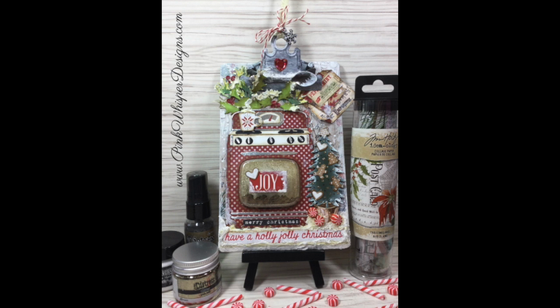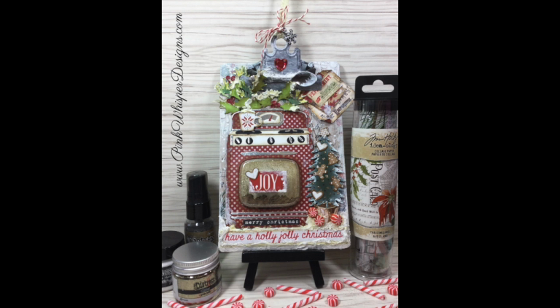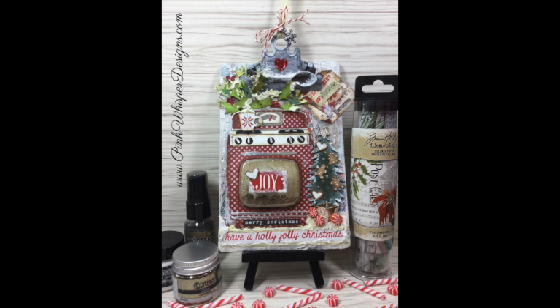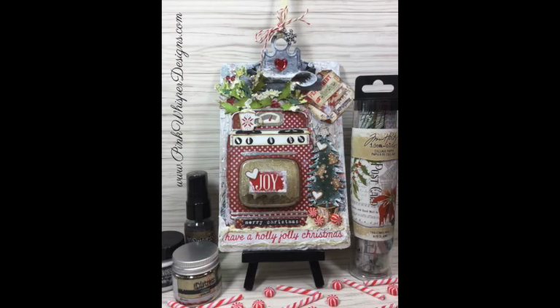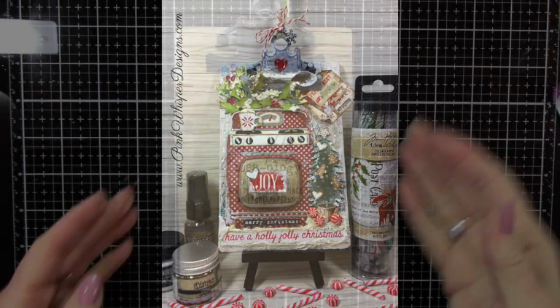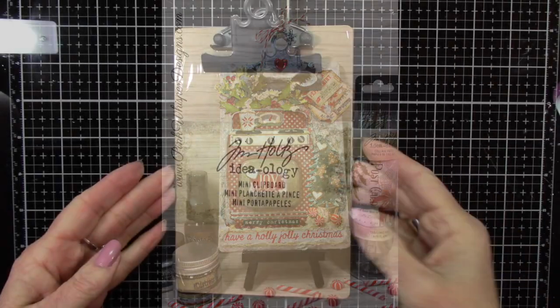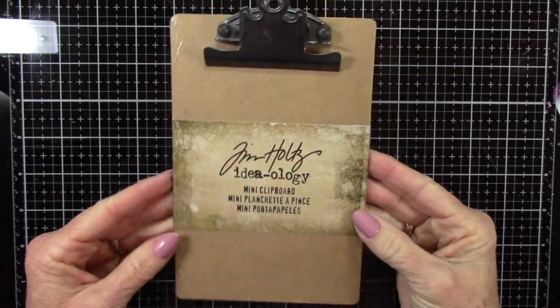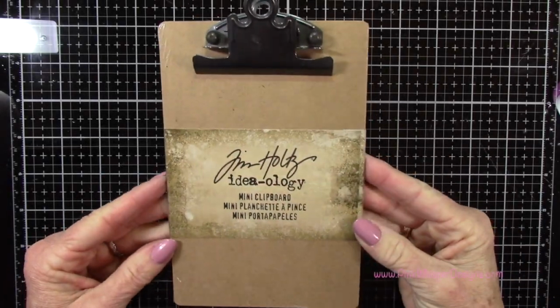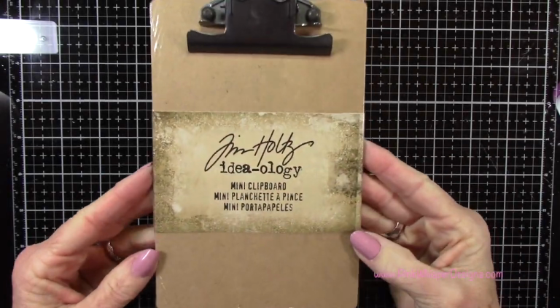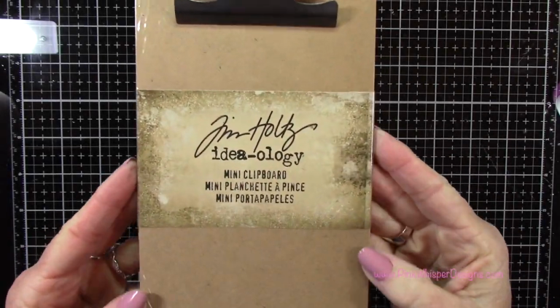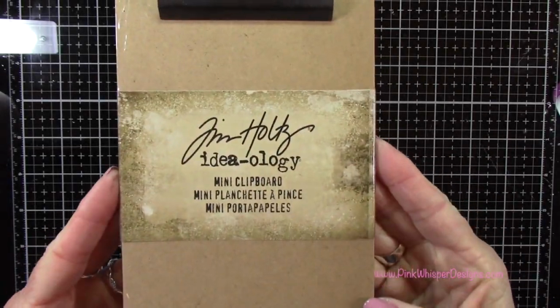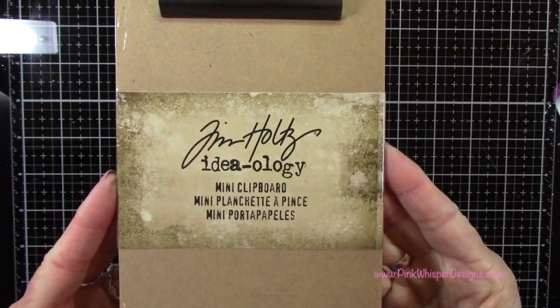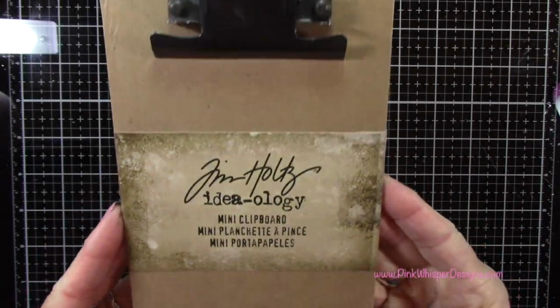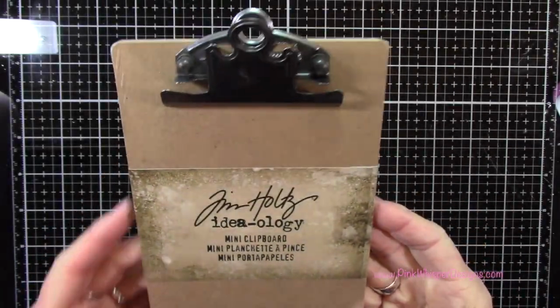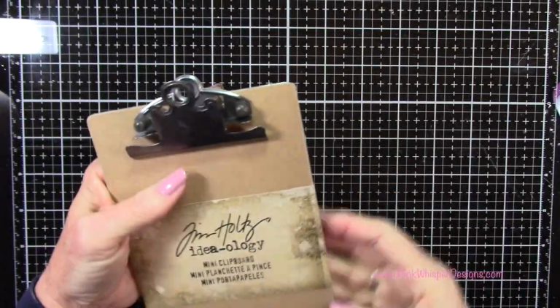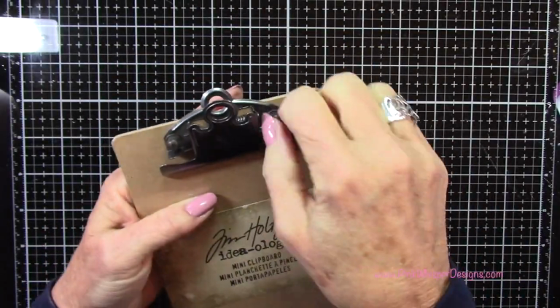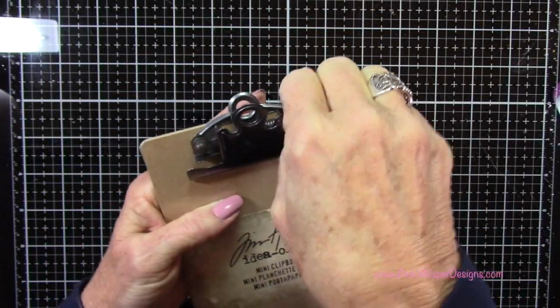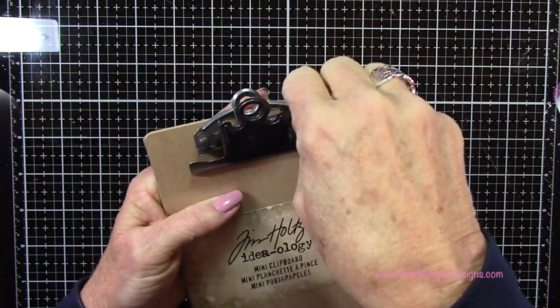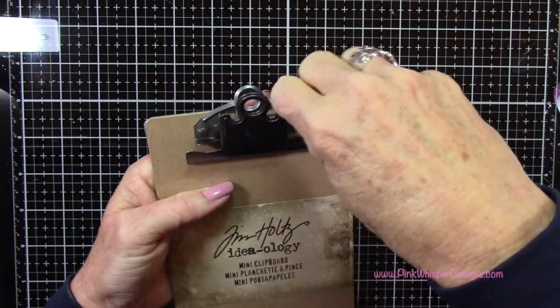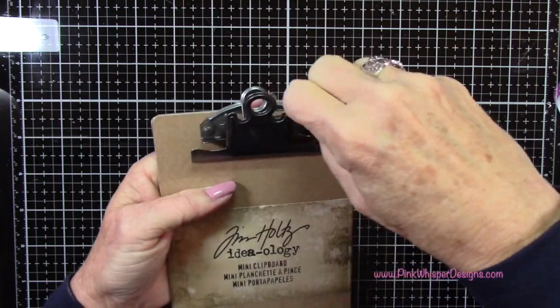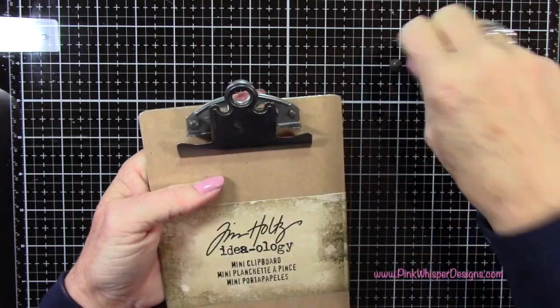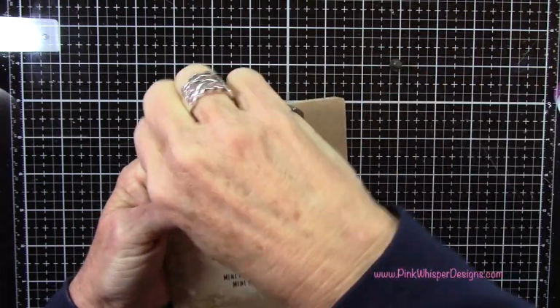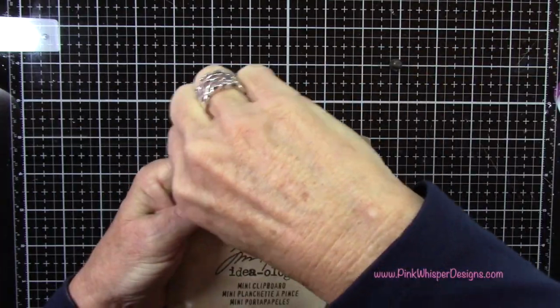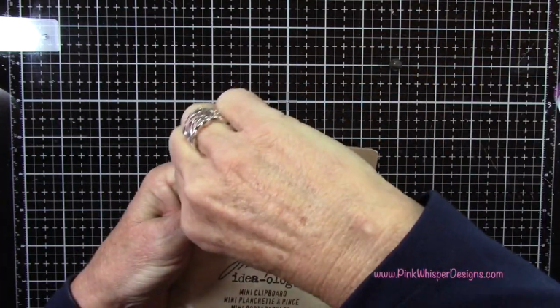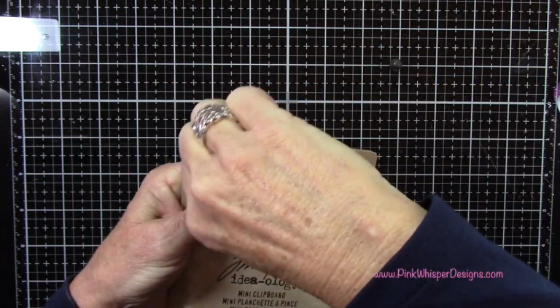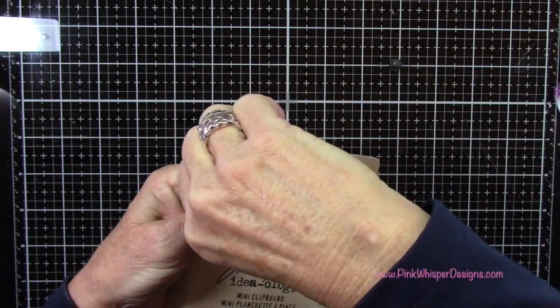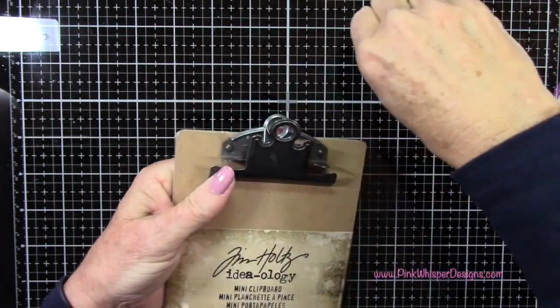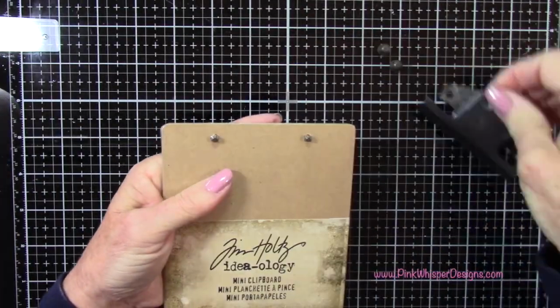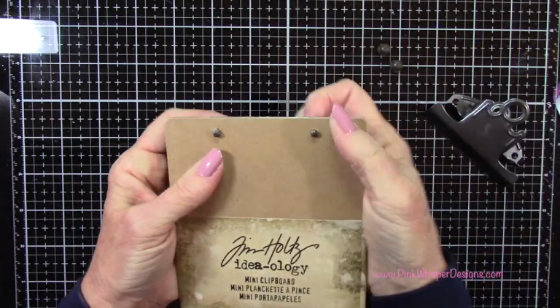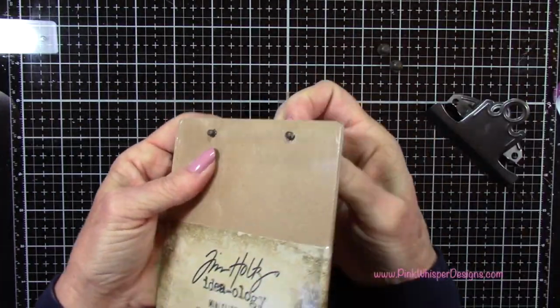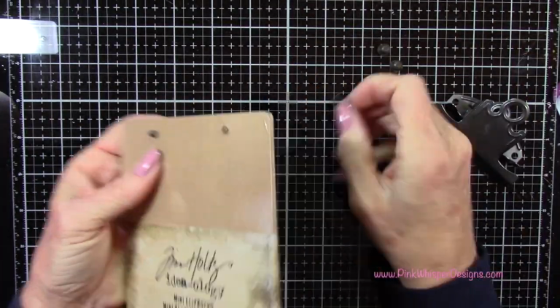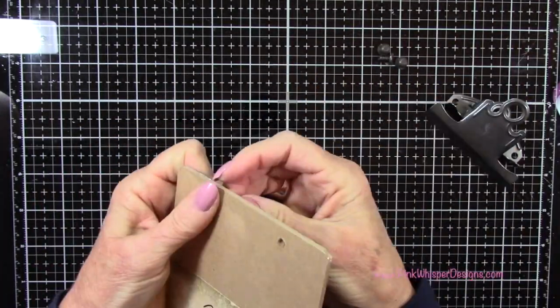We're going to start off with the Tim Holtz Ideology Collection mini clipboard, and we're going to take off this clip. I'm just going to unscrew these and set this aside for now.